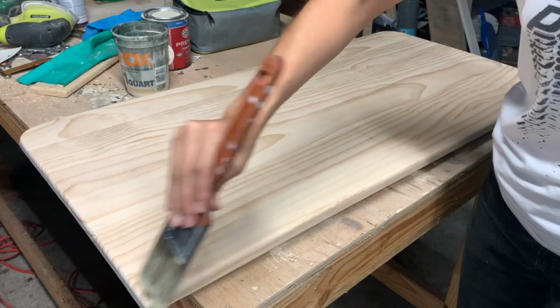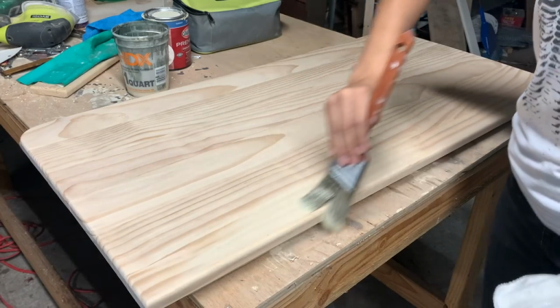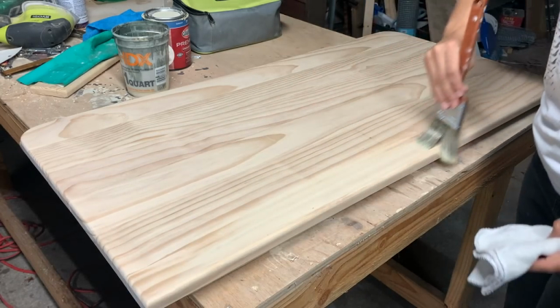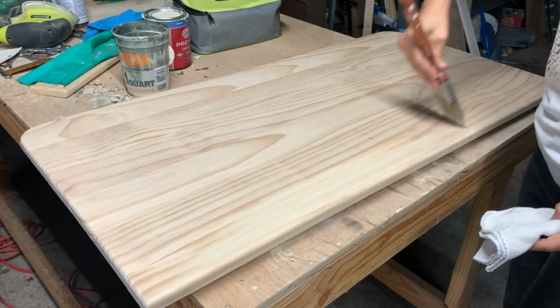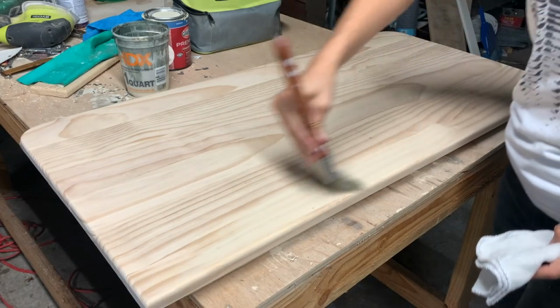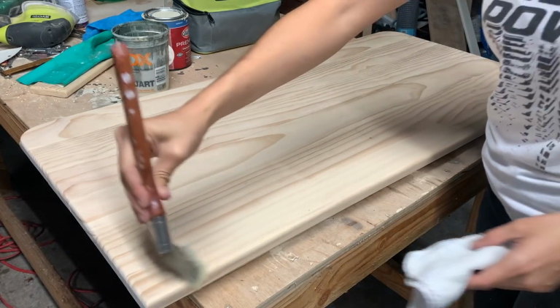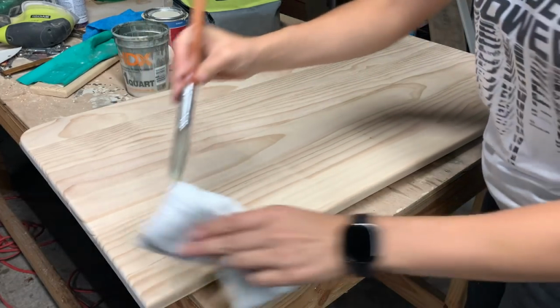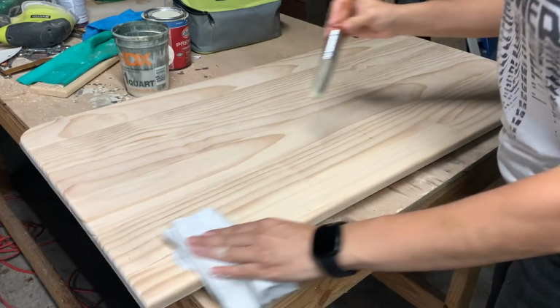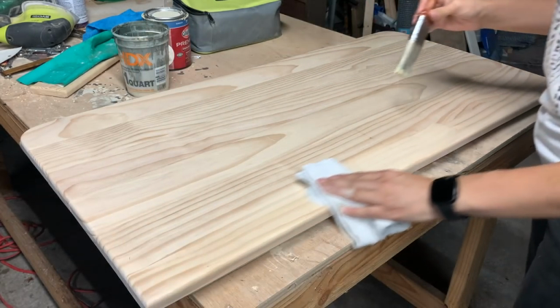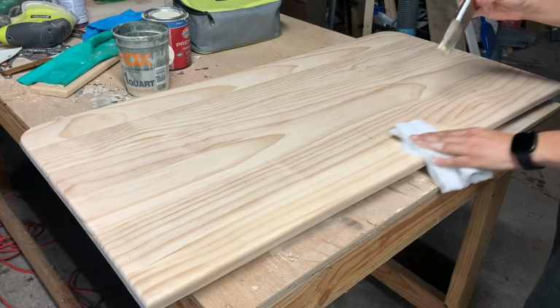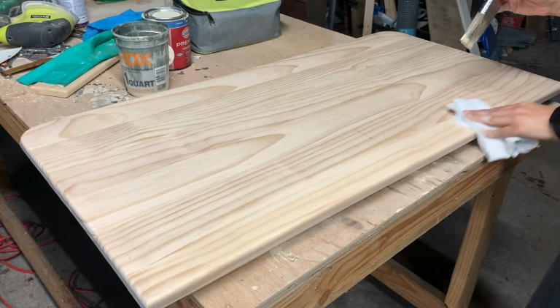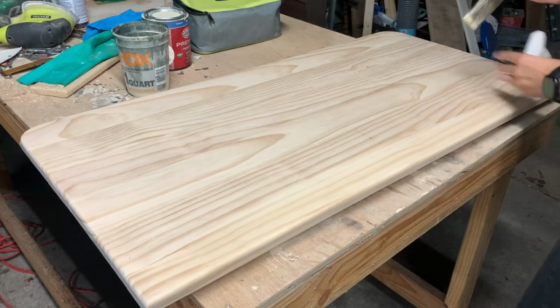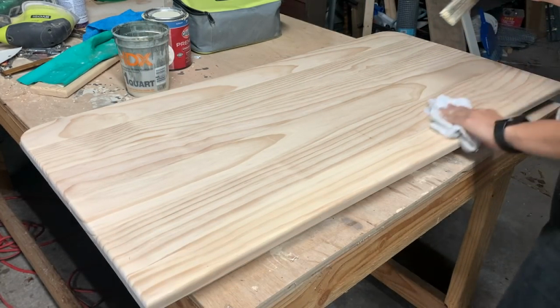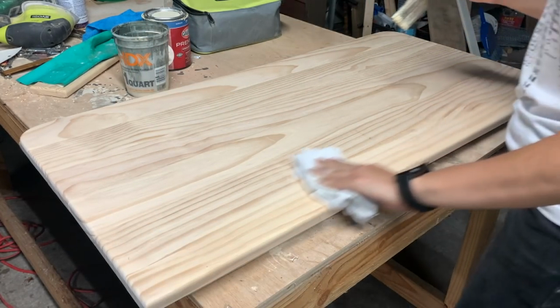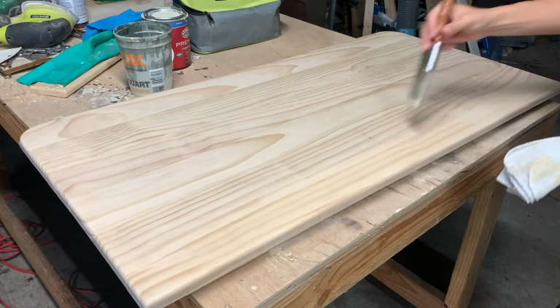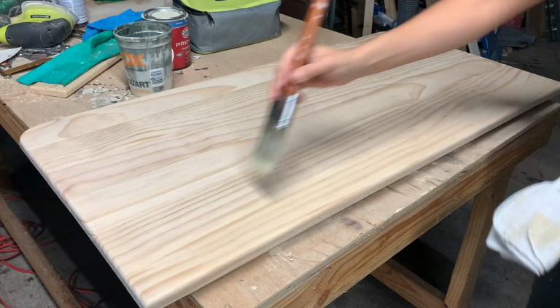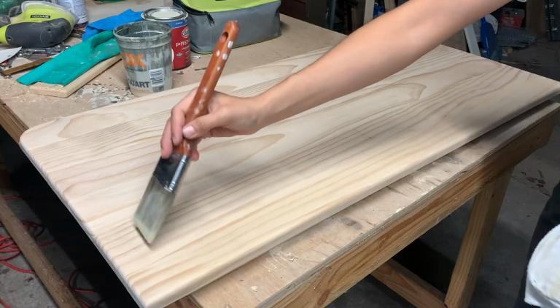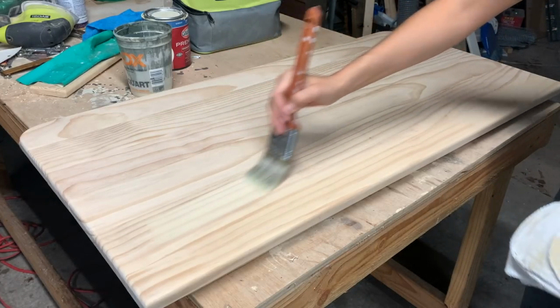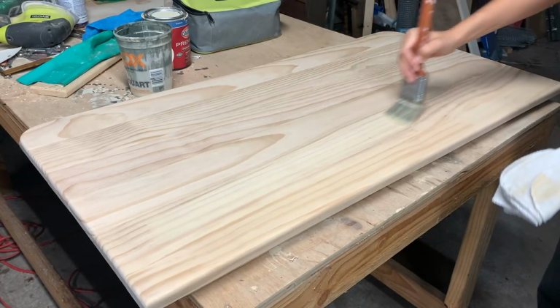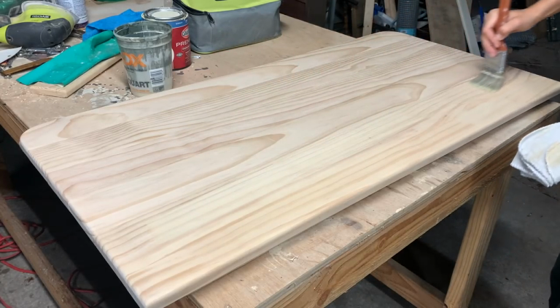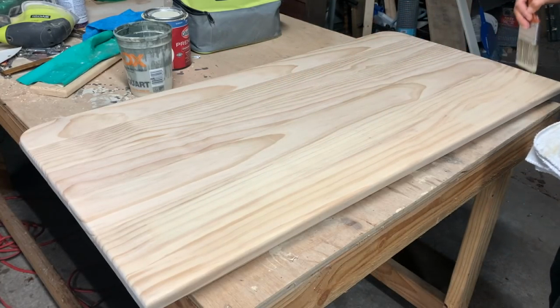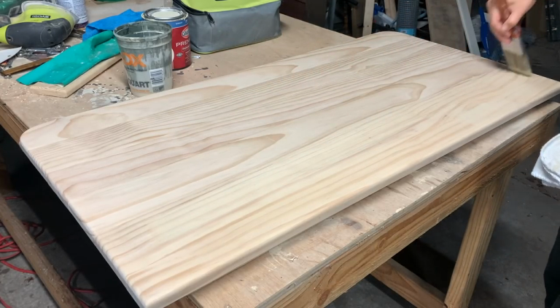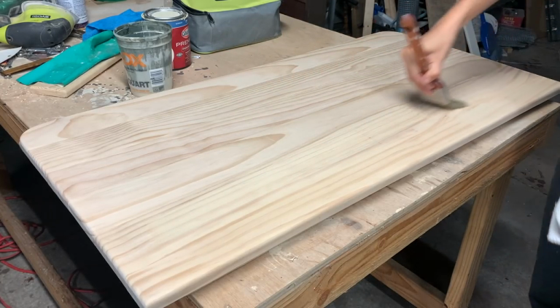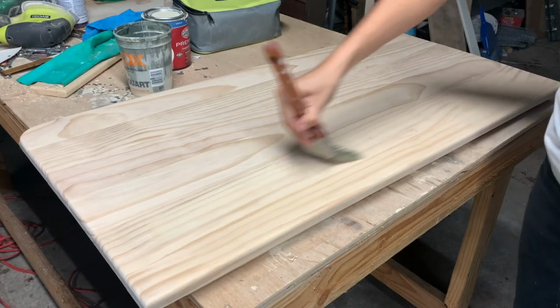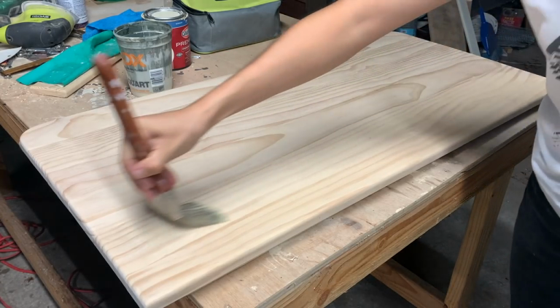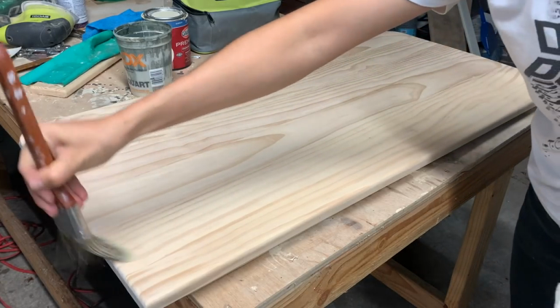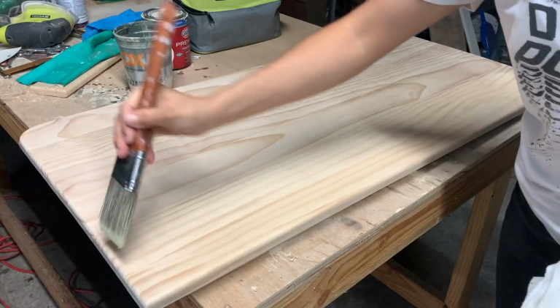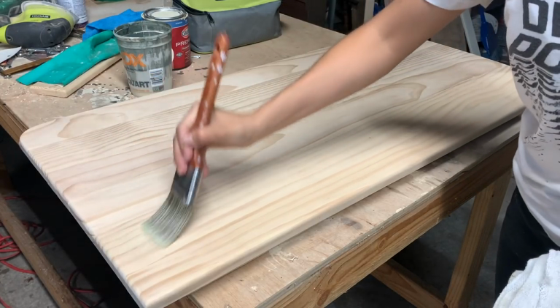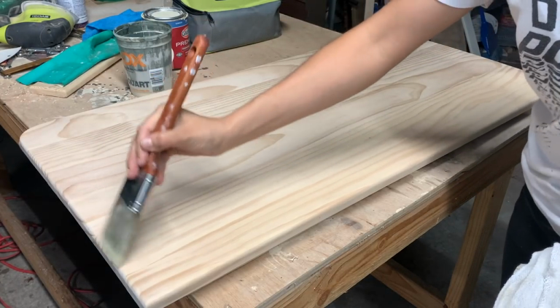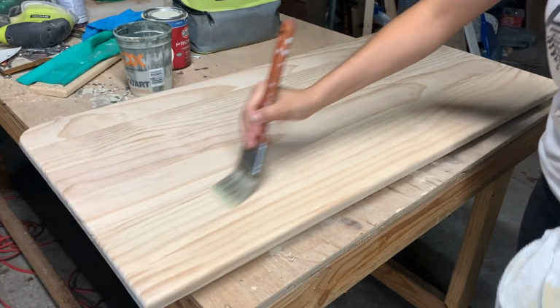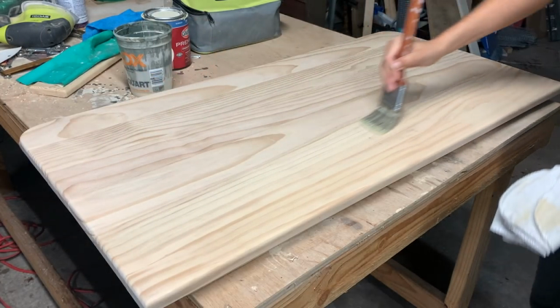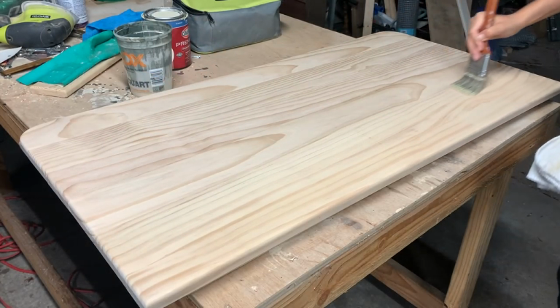My client really liked the natural wood color against the black, so to help cancel out any orange or yellow tones from the wood I did a light wash using some latex paint and water.